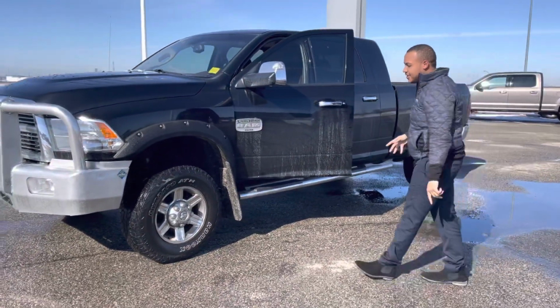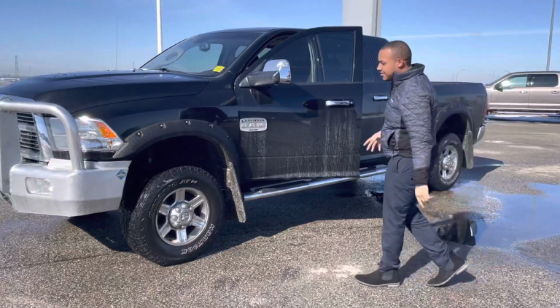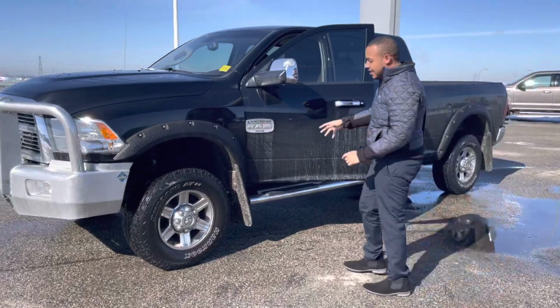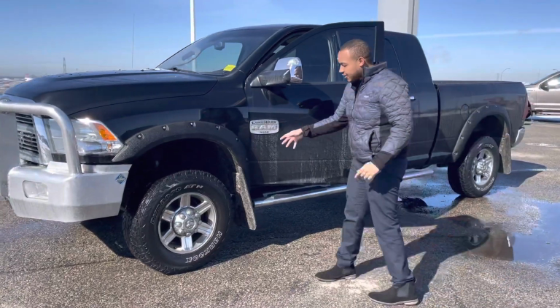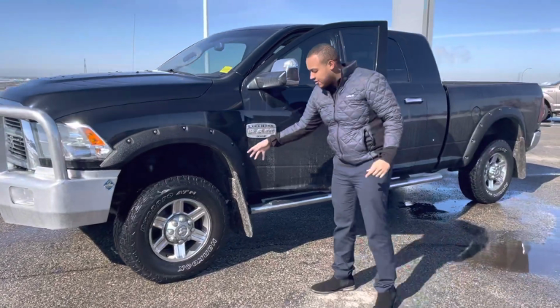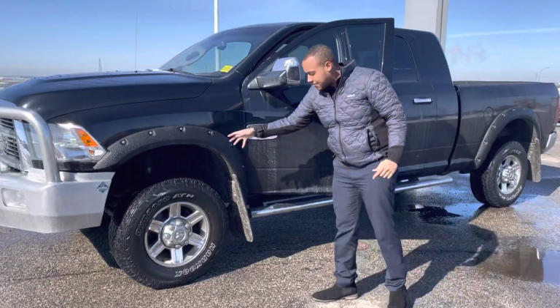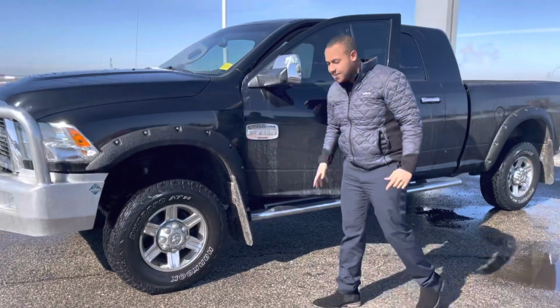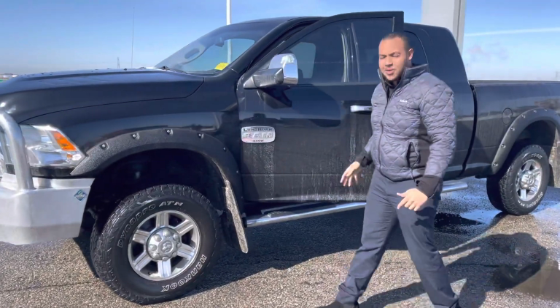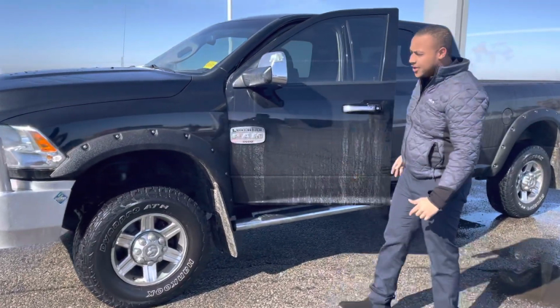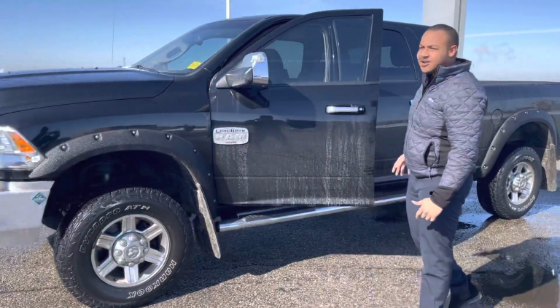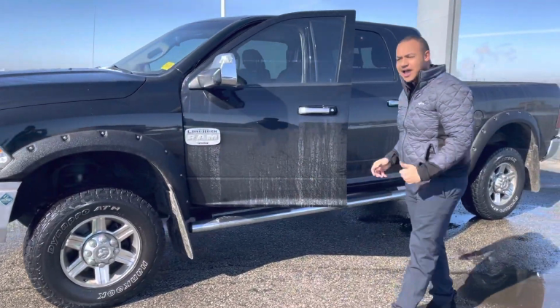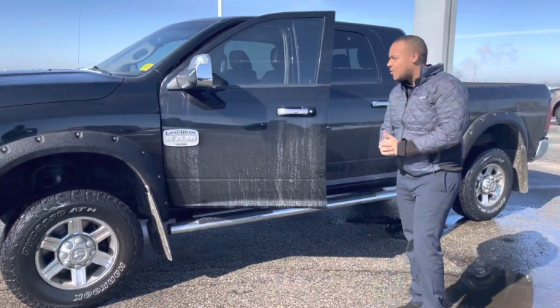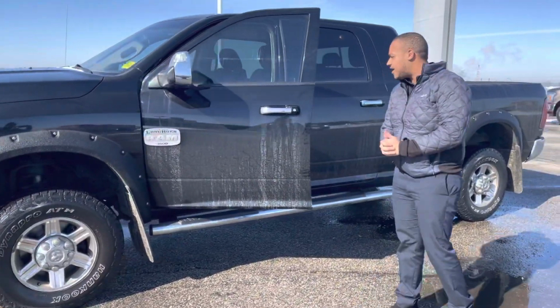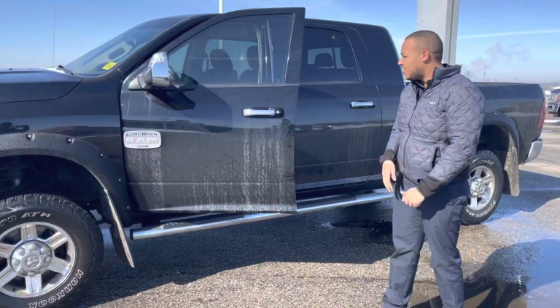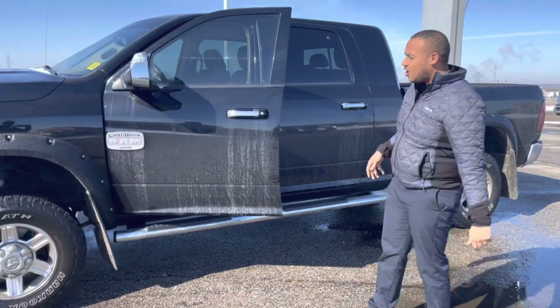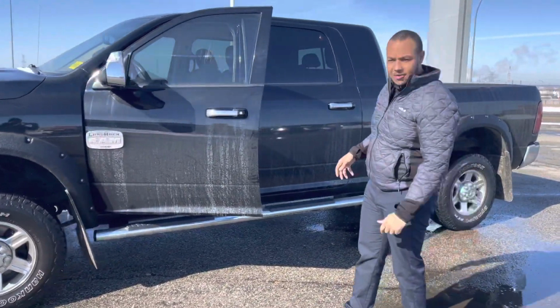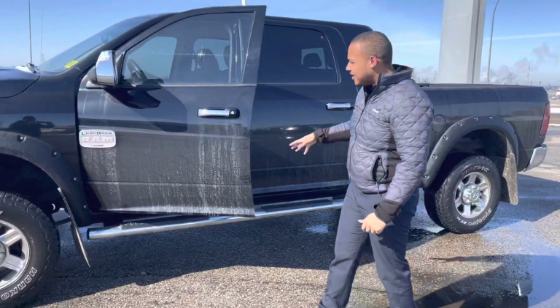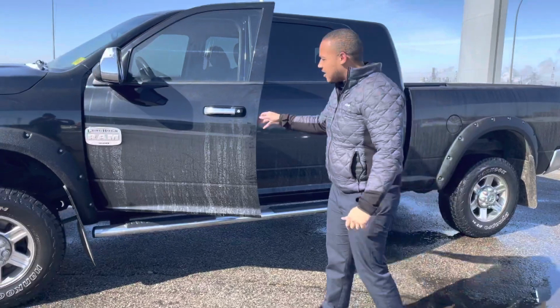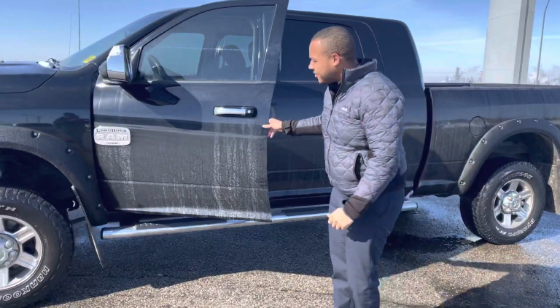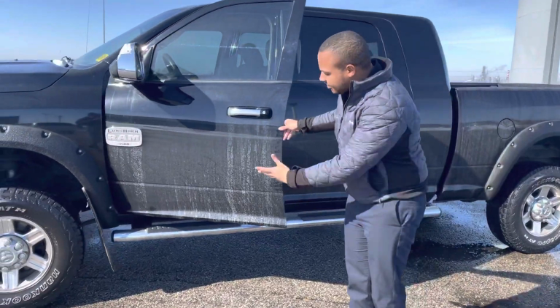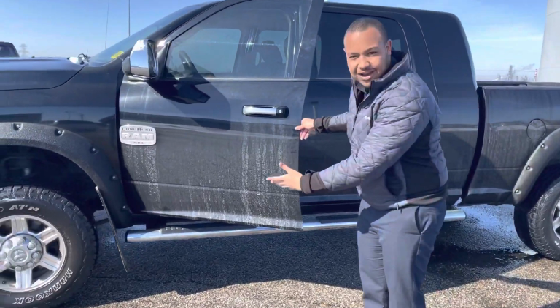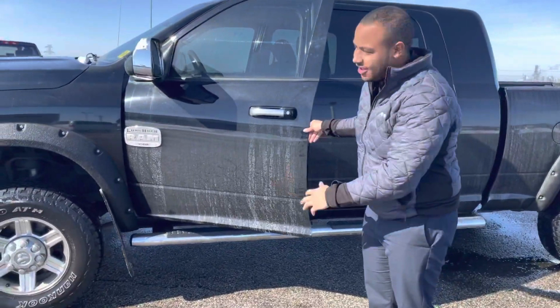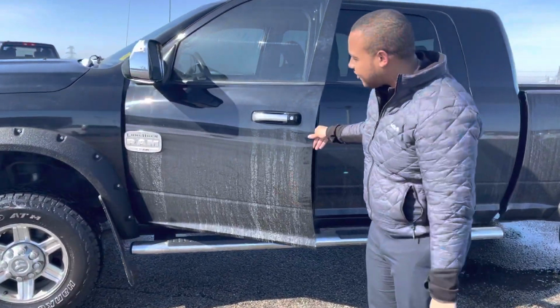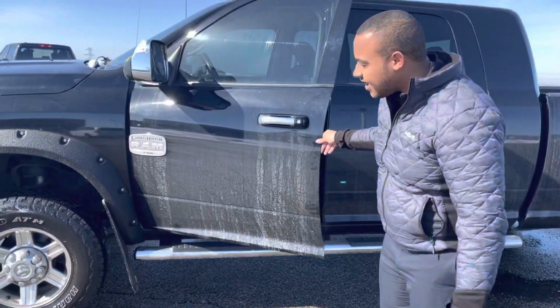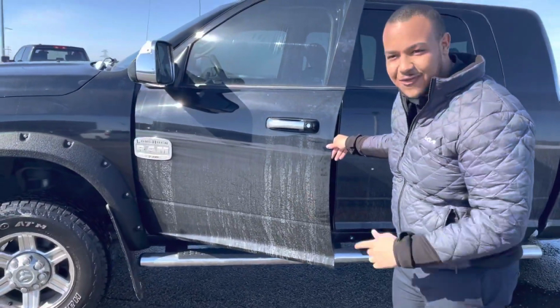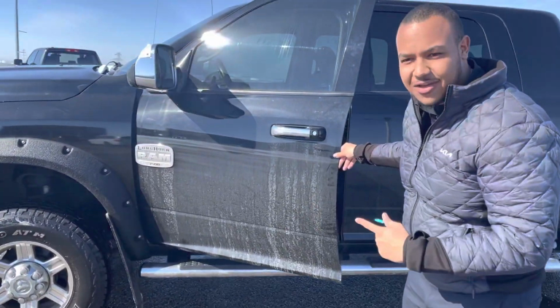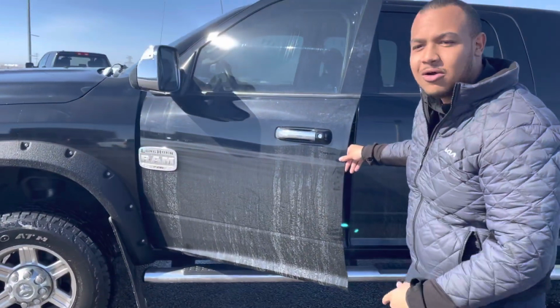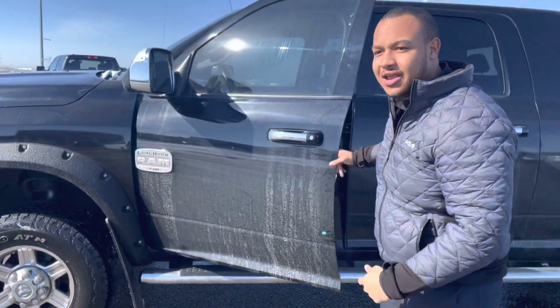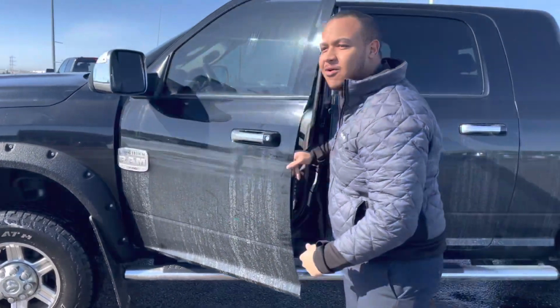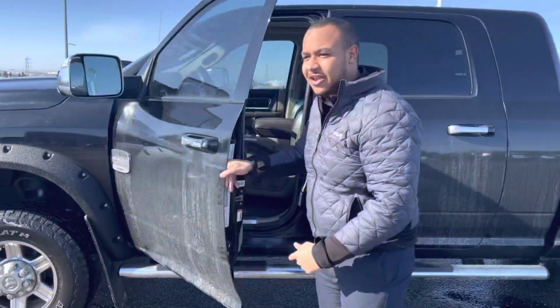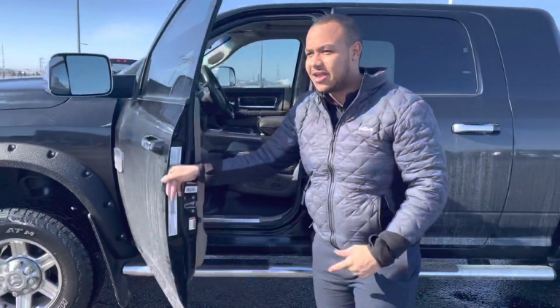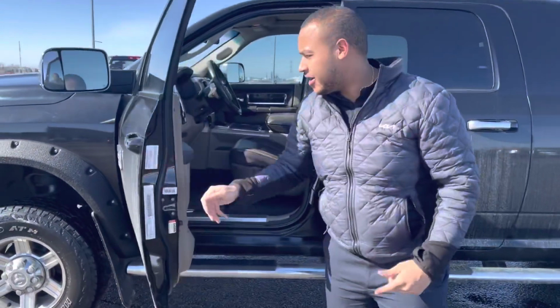Coming to the side, you'll see it's wrapped on some beautiful hand-cooked DynaPro tires, all-terrain. Coming to the side here, just in case you forget it's a Longhorn, it'll remind you on the door here.